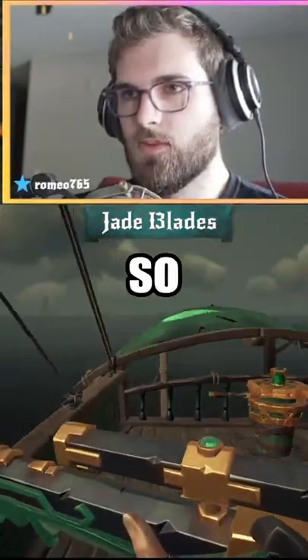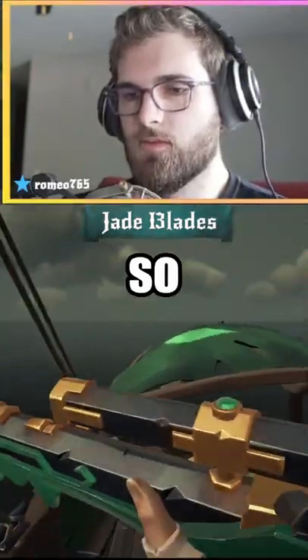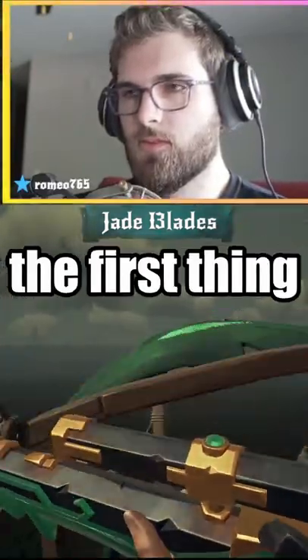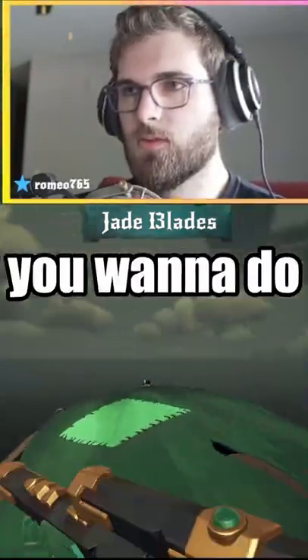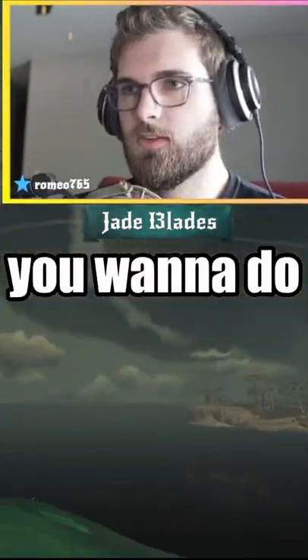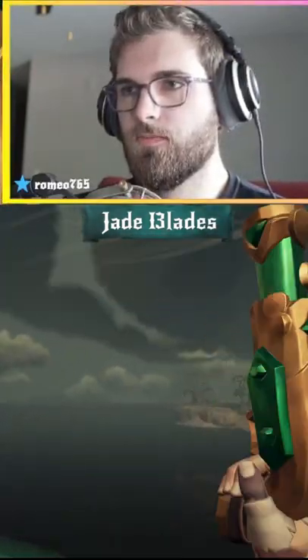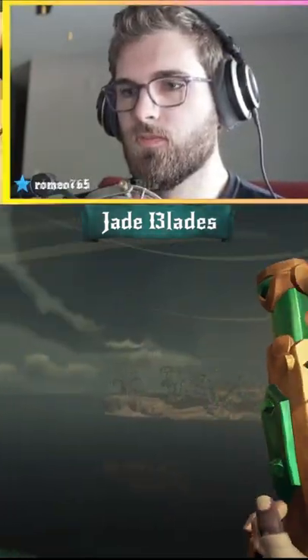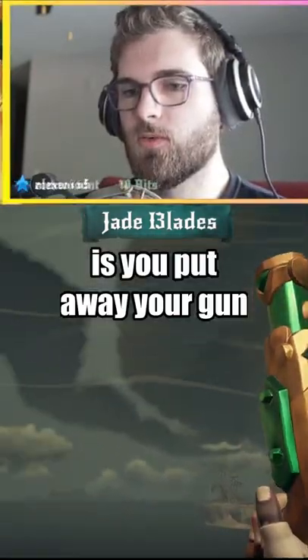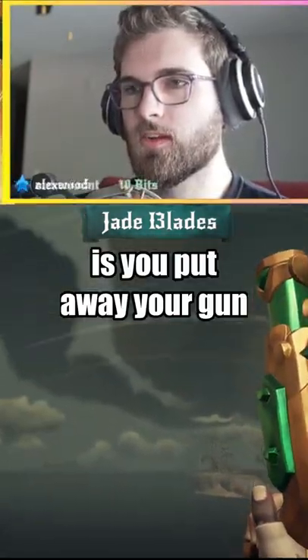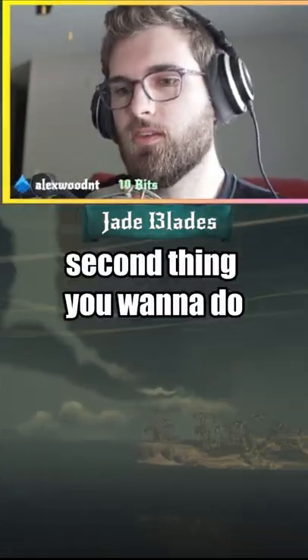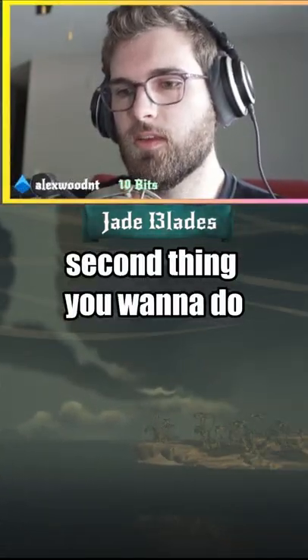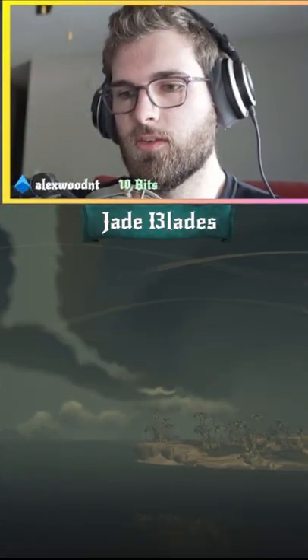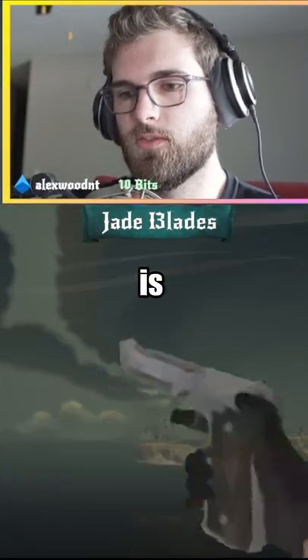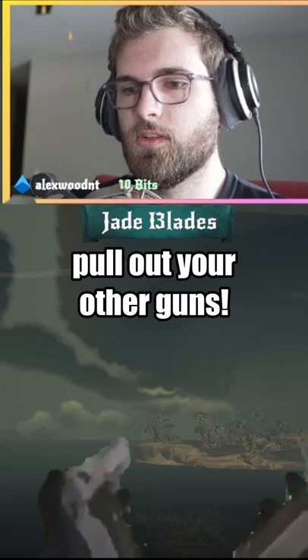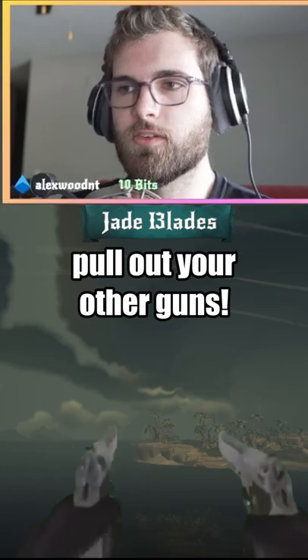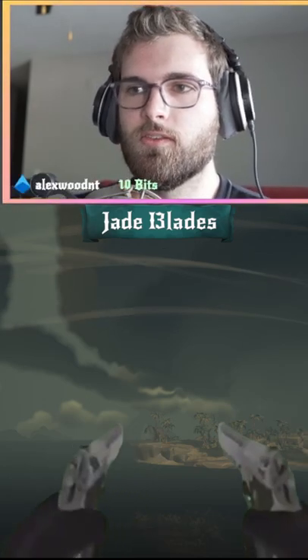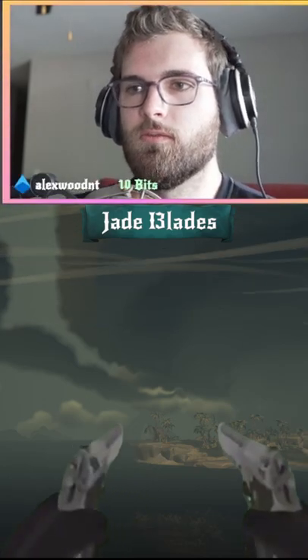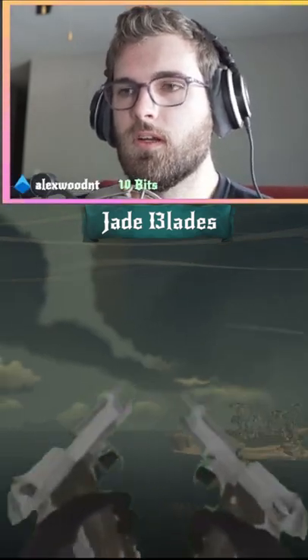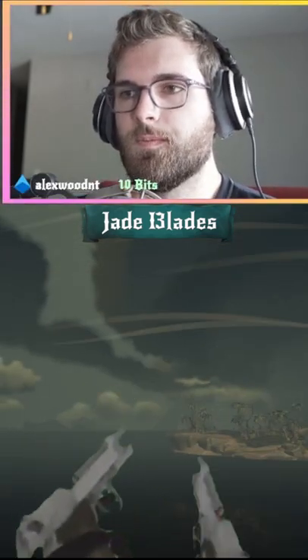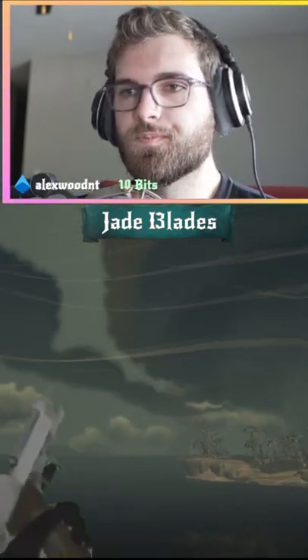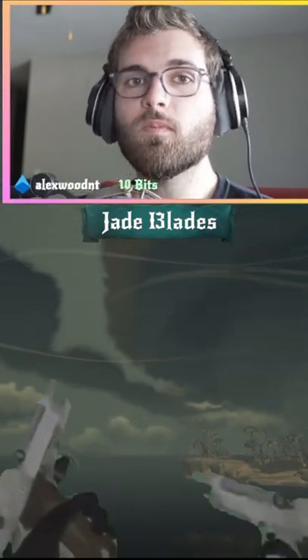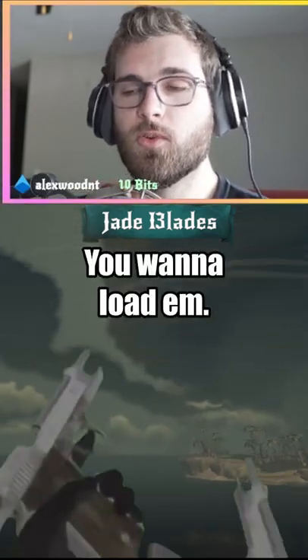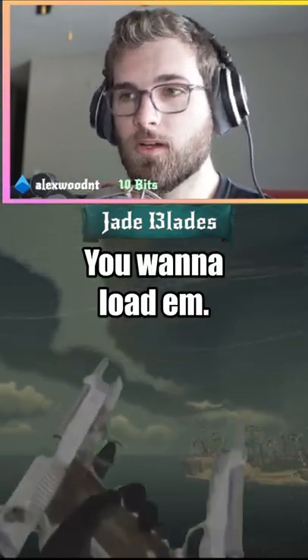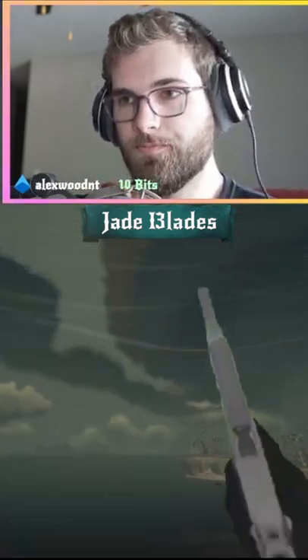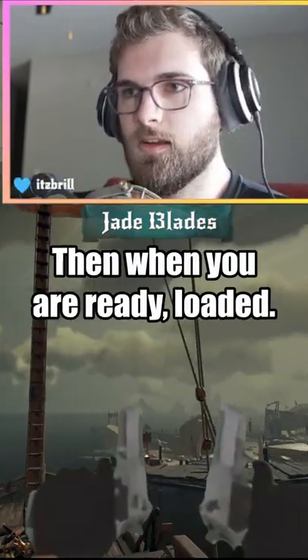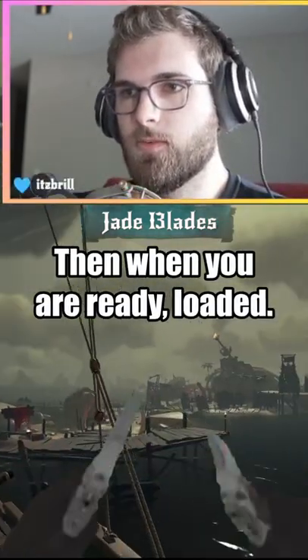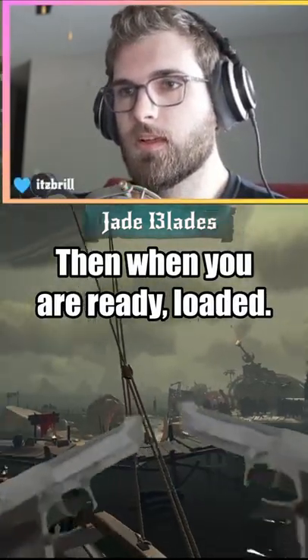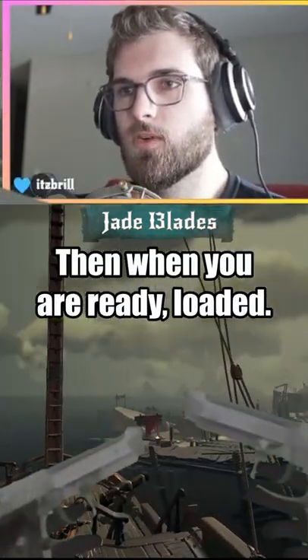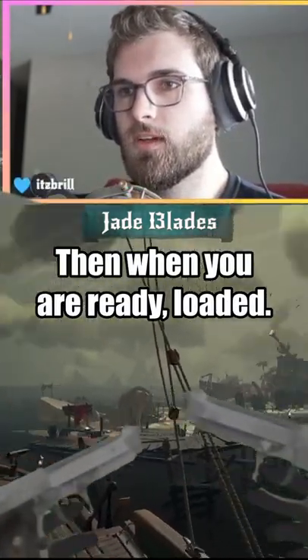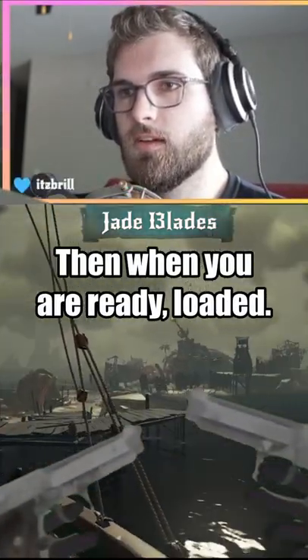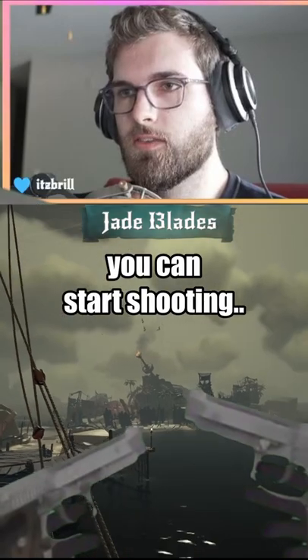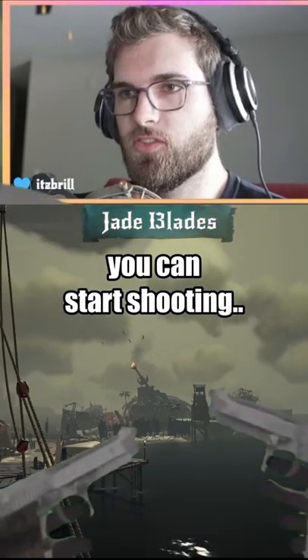The first thing you want to do is put away your gun. The second thing you want to do is pull out your other guns. You want to load them, and then when you're already loaded, they can start shooting.